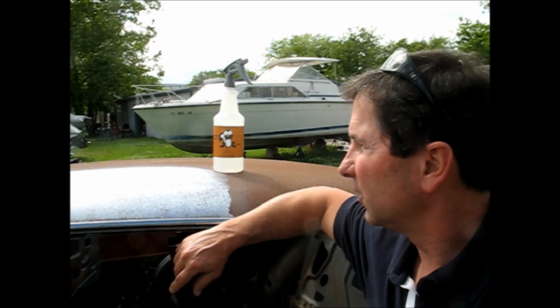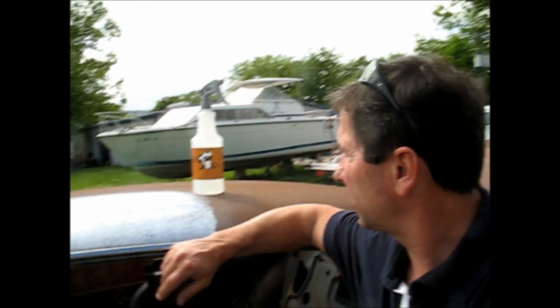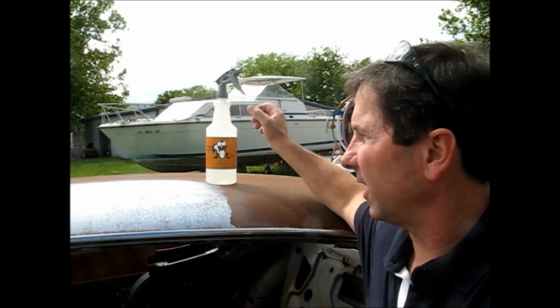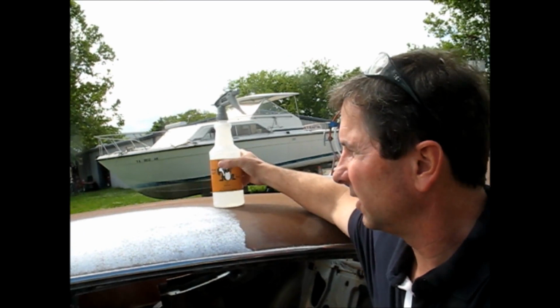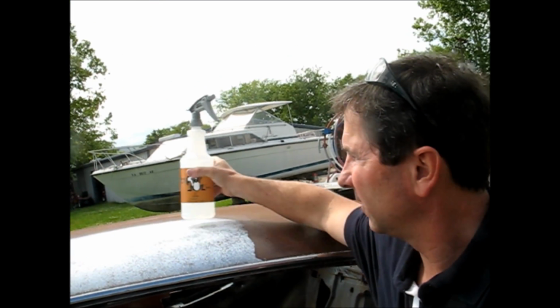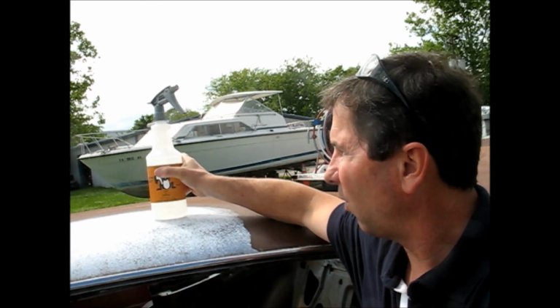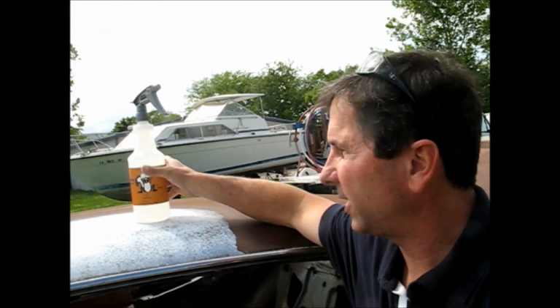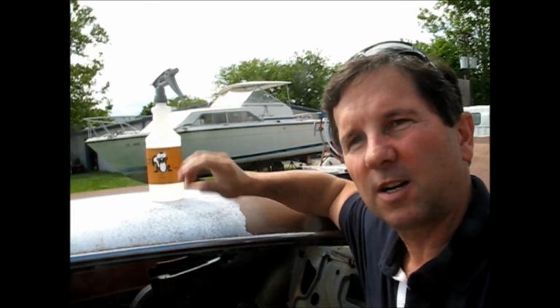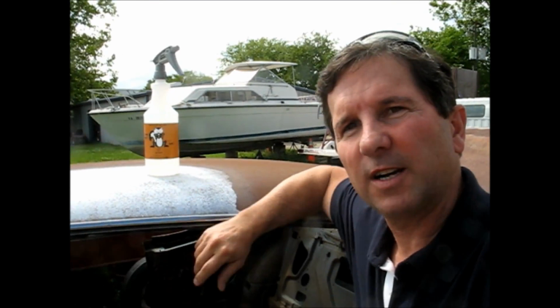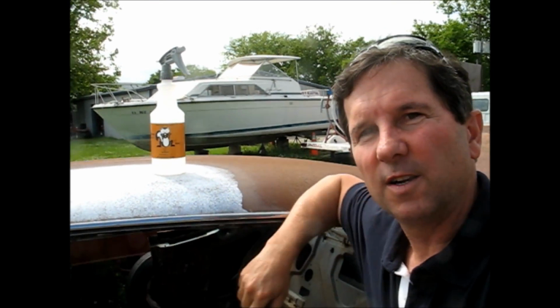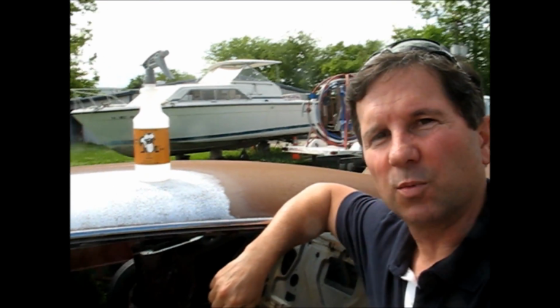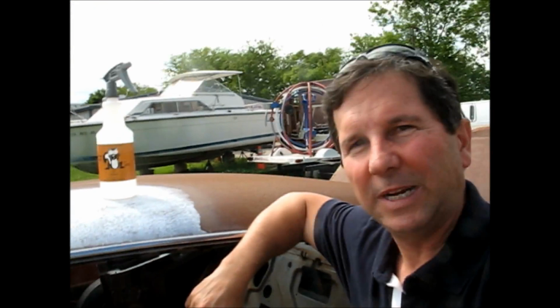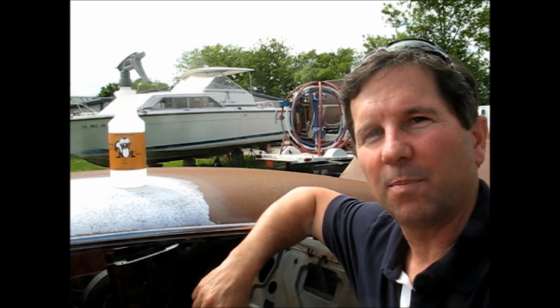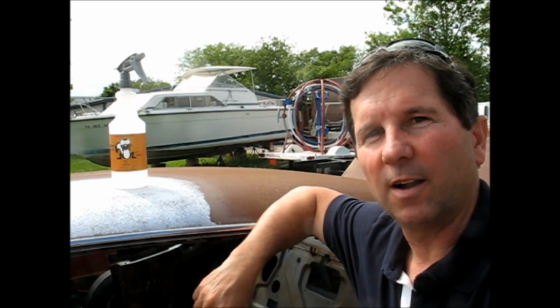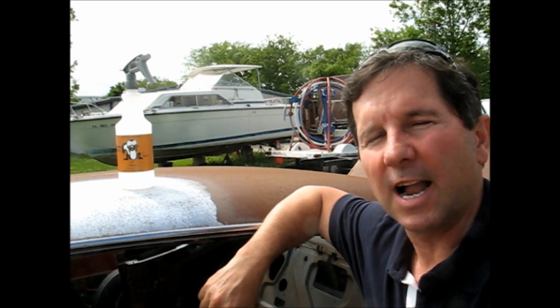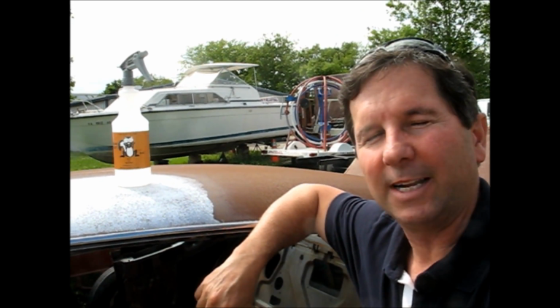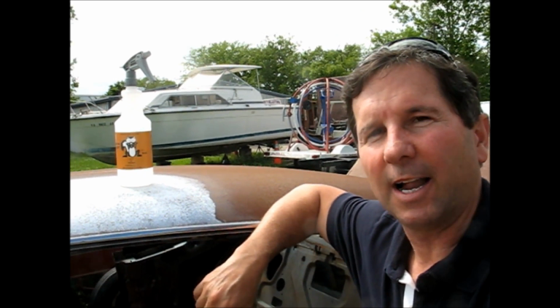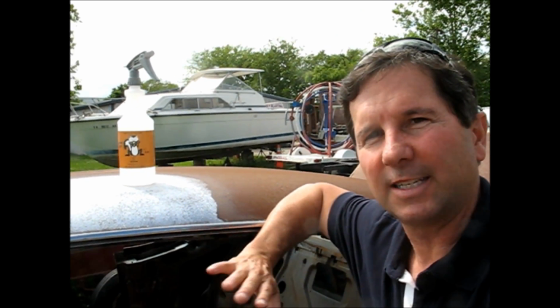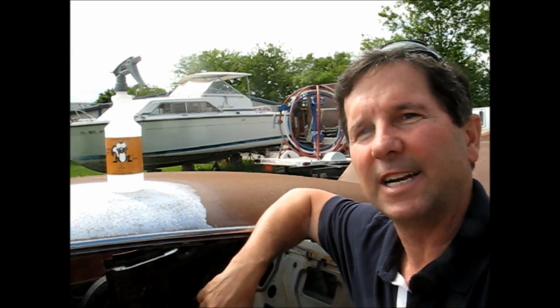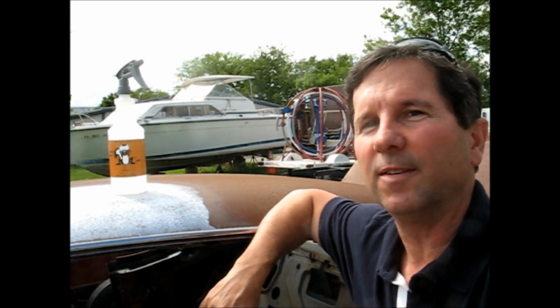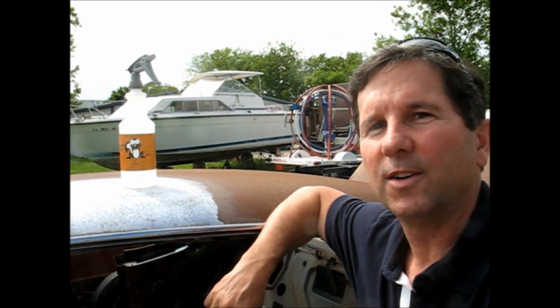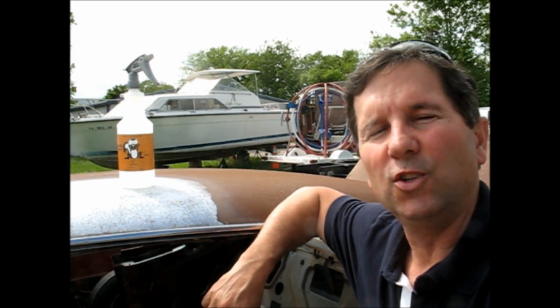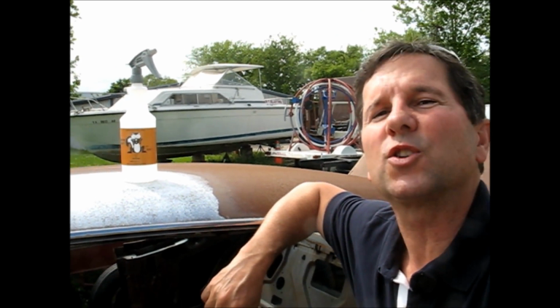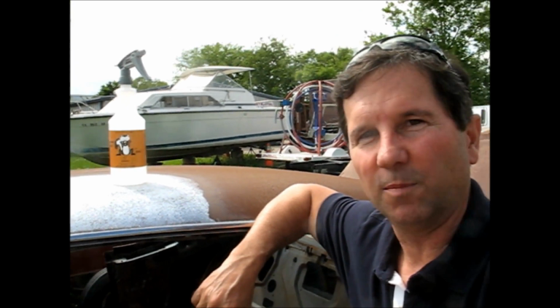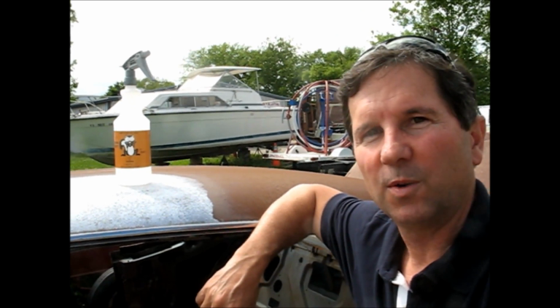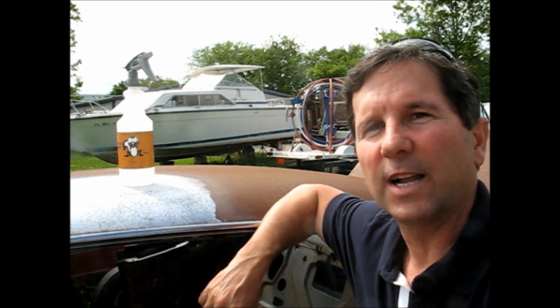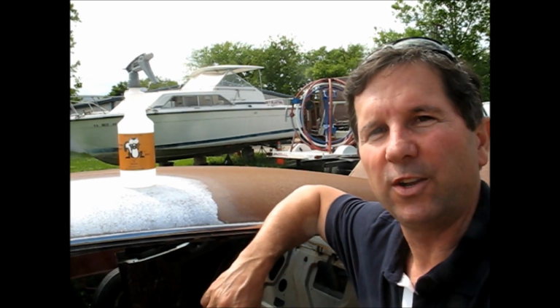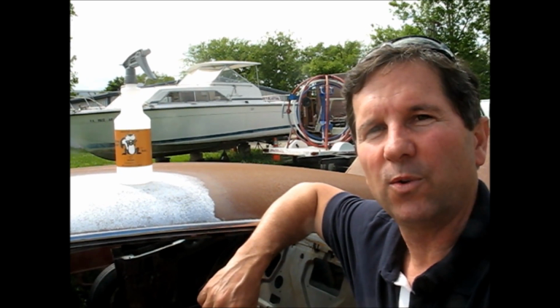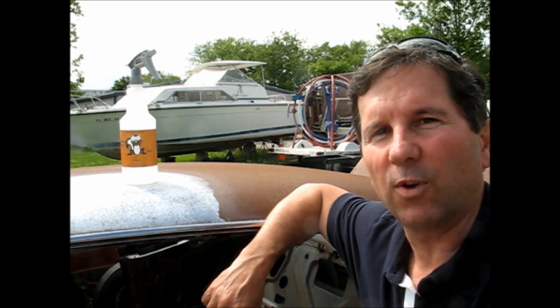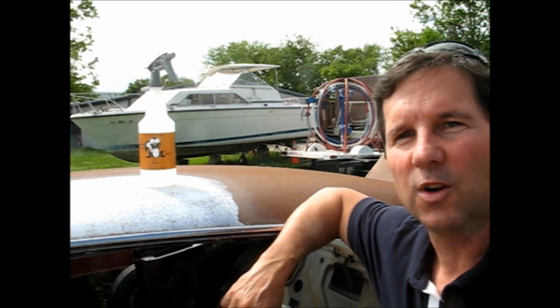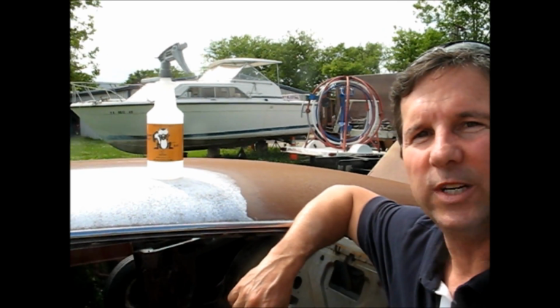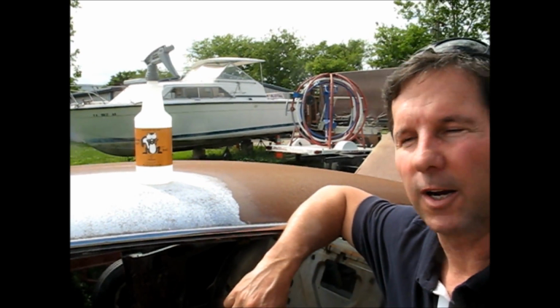So Skunk Rust — why do we call it Skunk Rust? Because when you beat something undeniably, like seven to nothing, you skunked them. Well, that's what we do with rust. We skunk it.